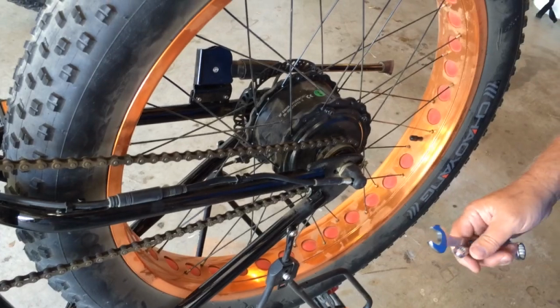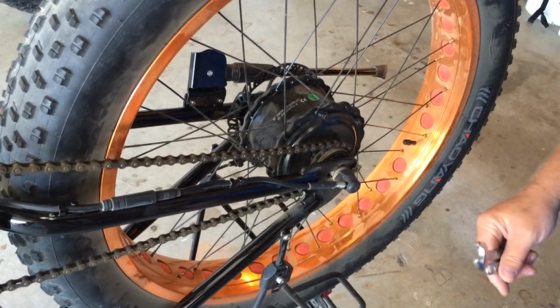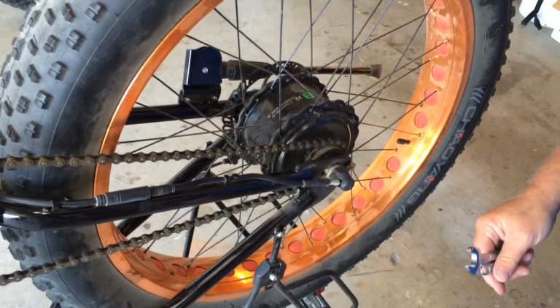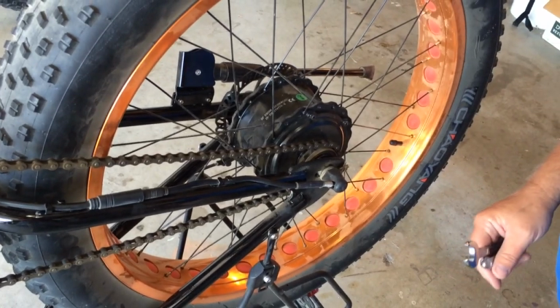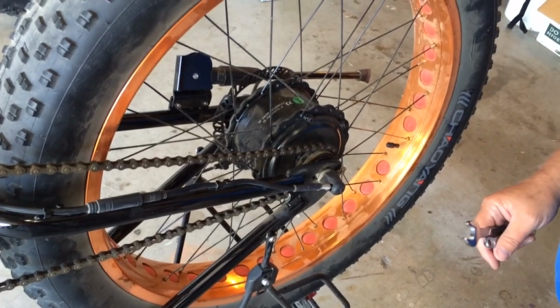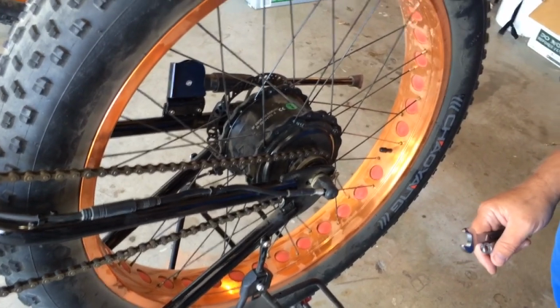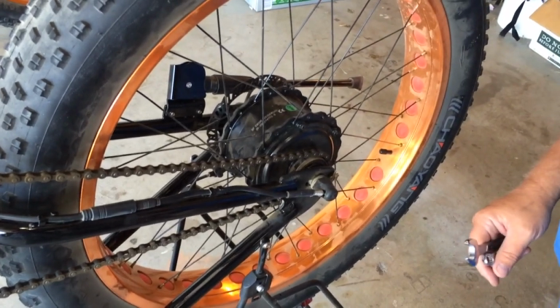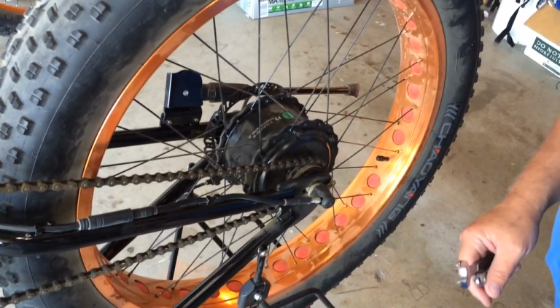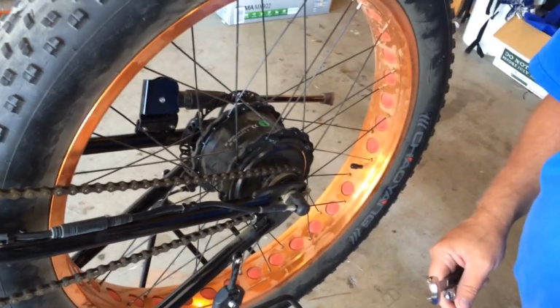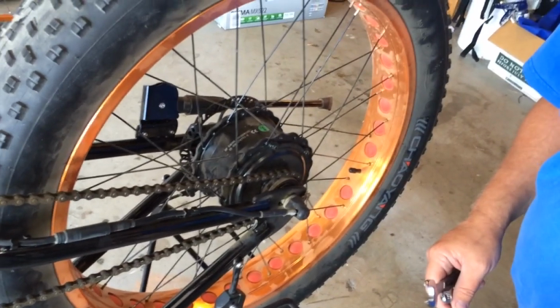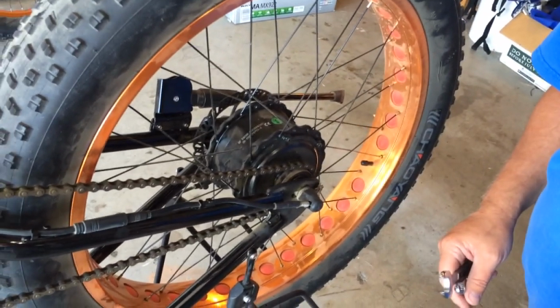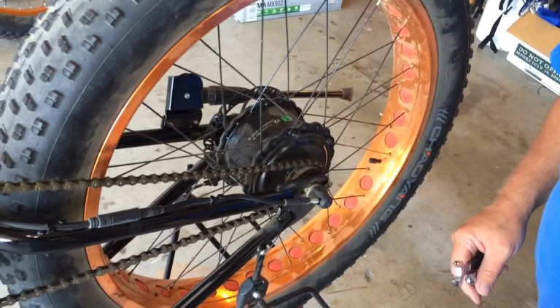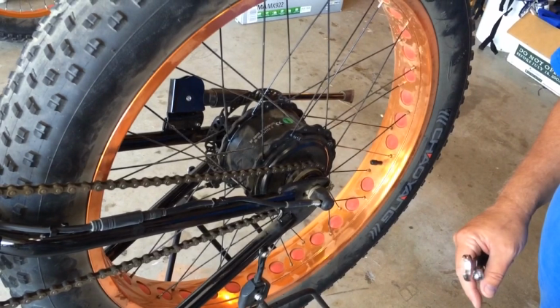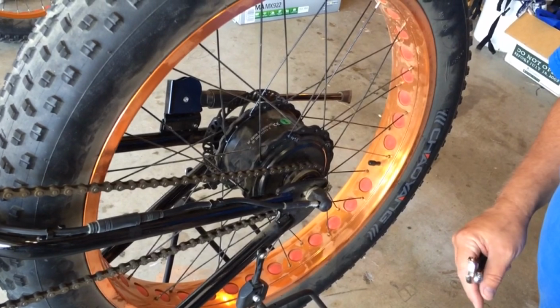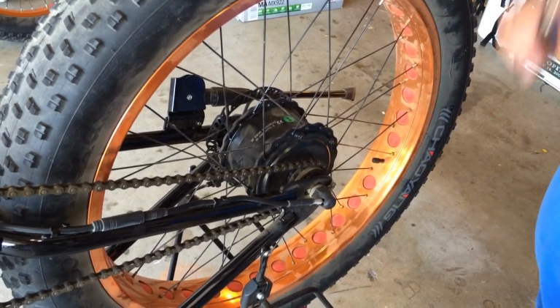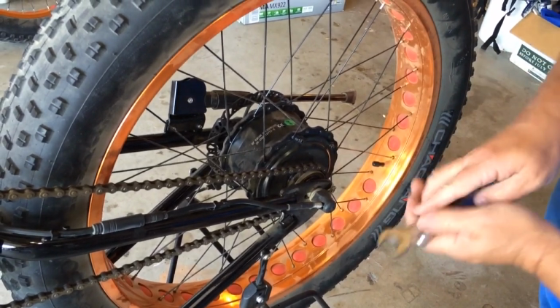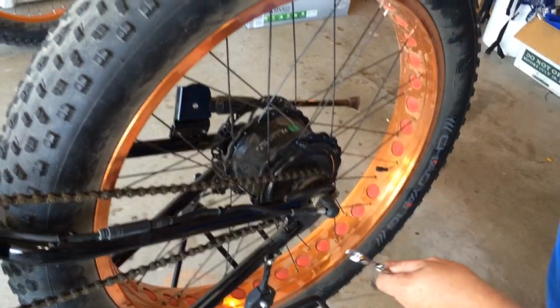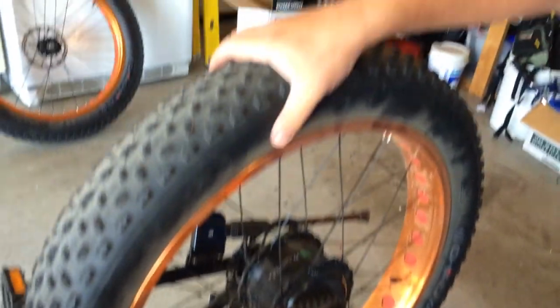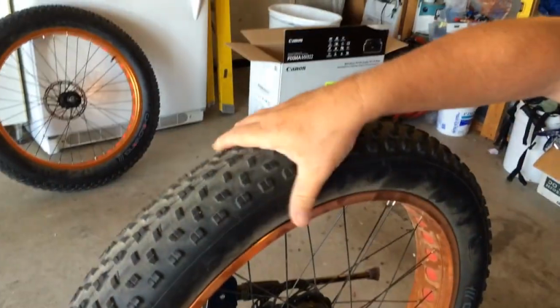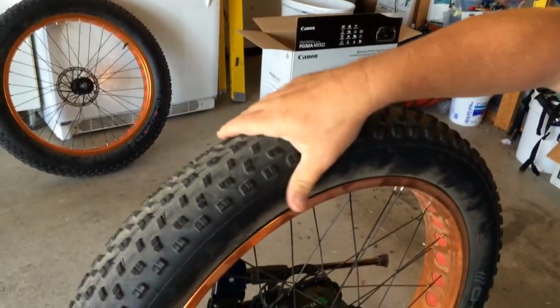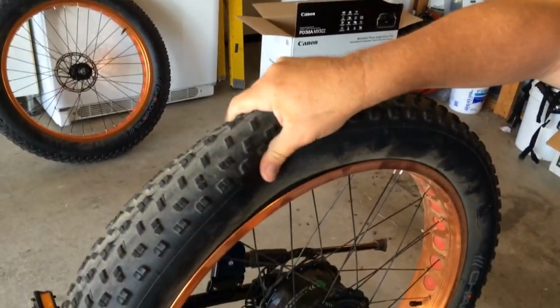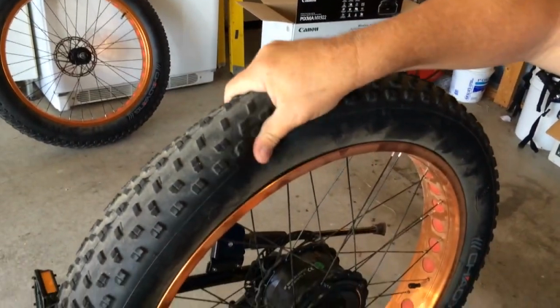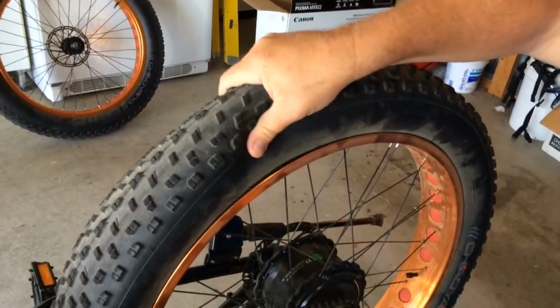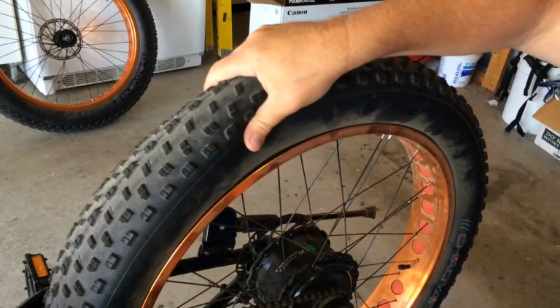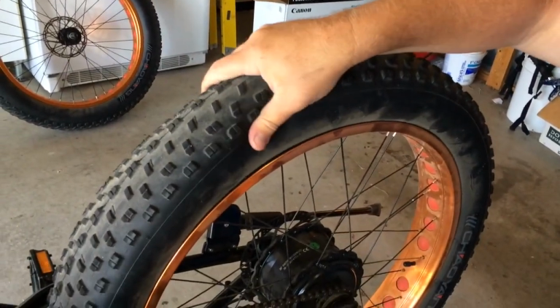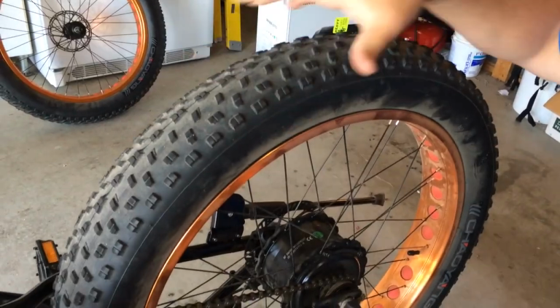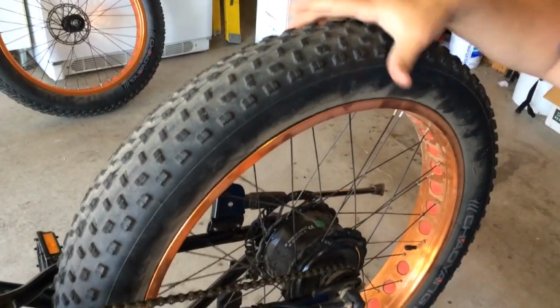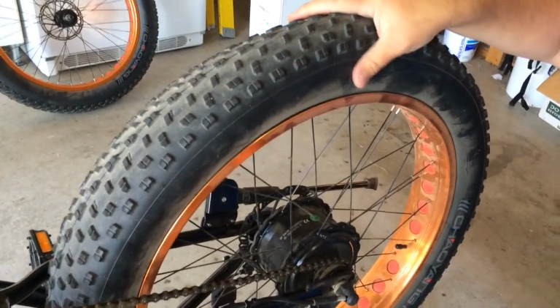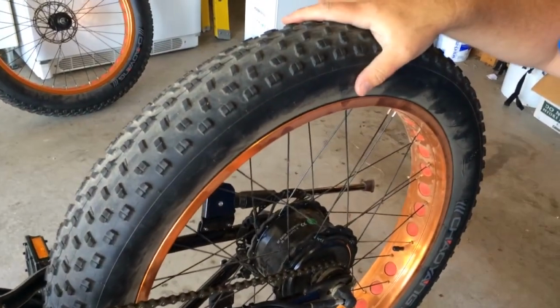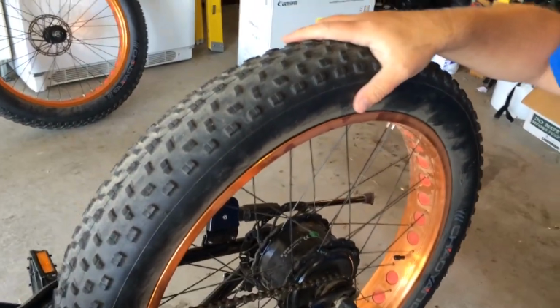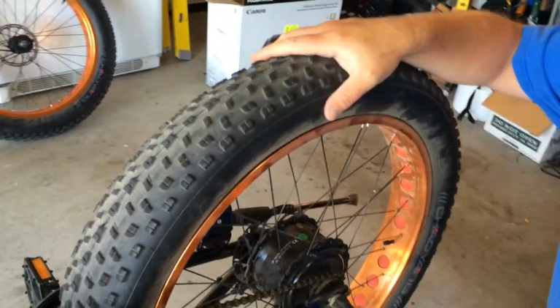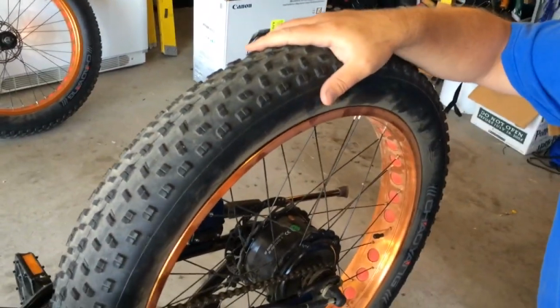I'm just going to go real quick over how you remove your rear wheel, and I'll do another video for how to put it back on. I'm removing this because, as you can see, I've got flats from goat heads on both tires.